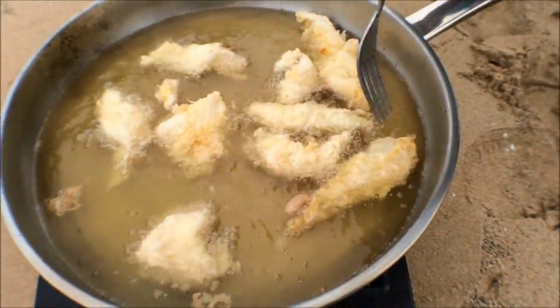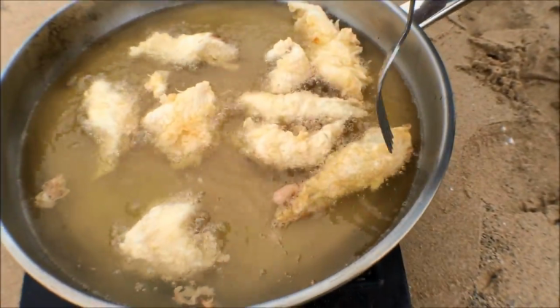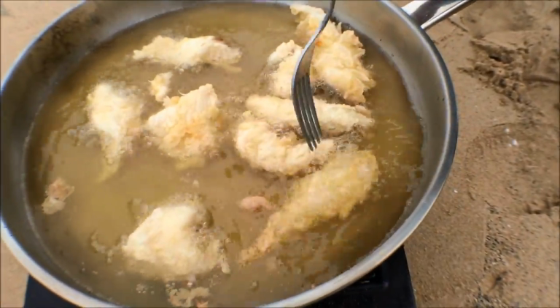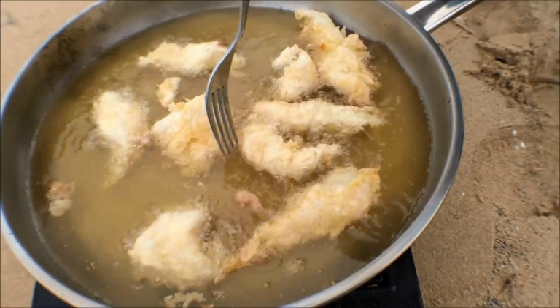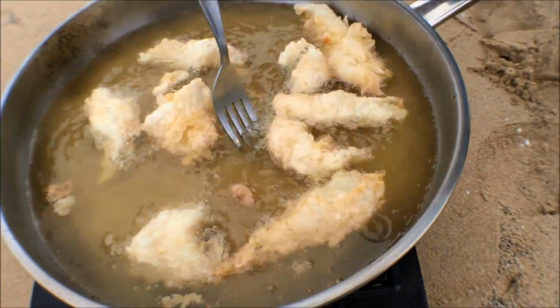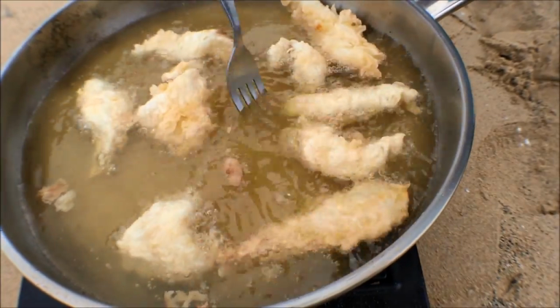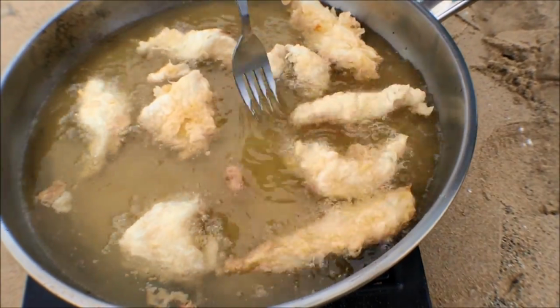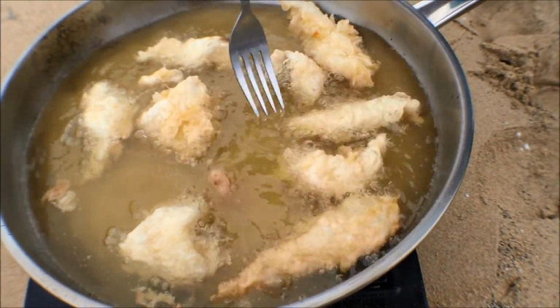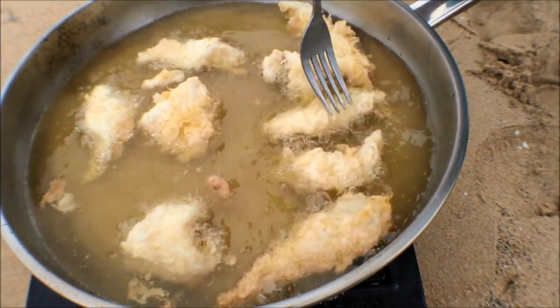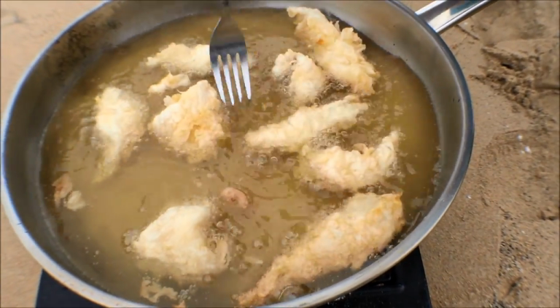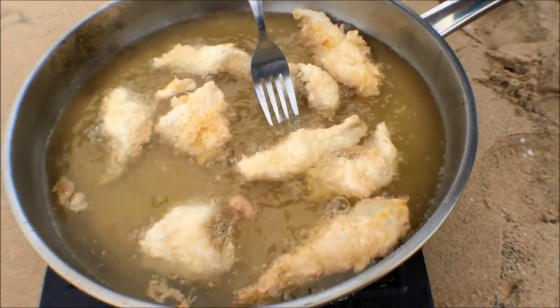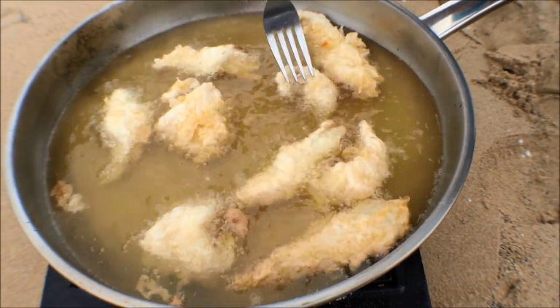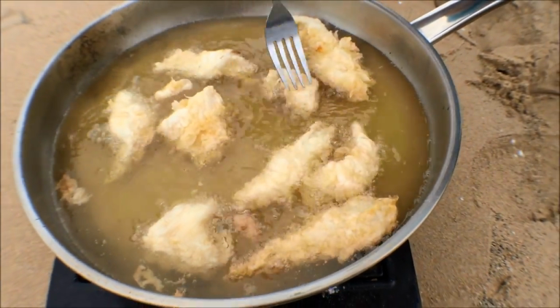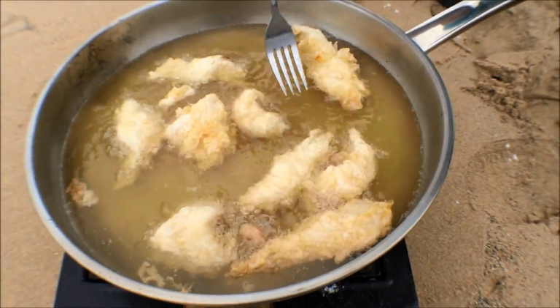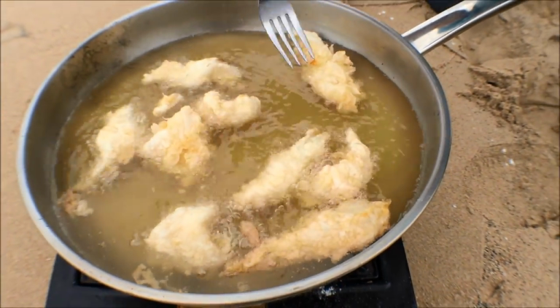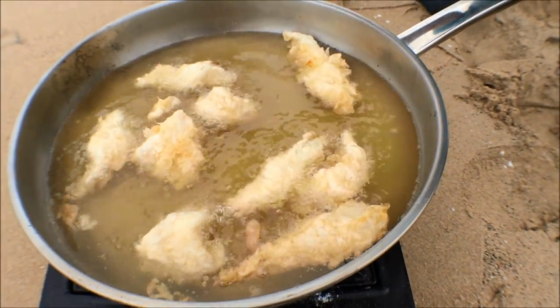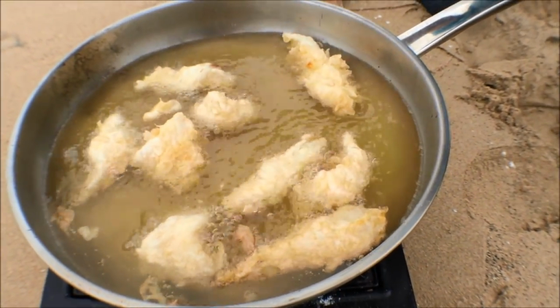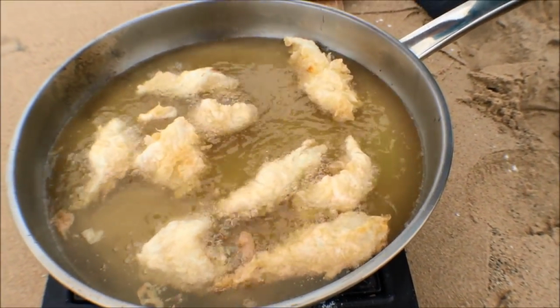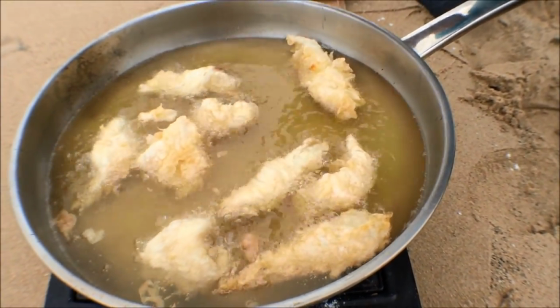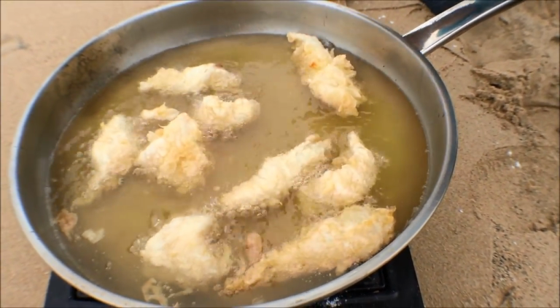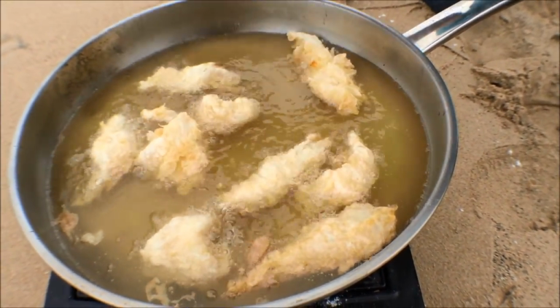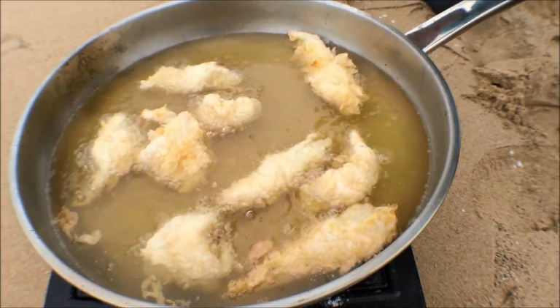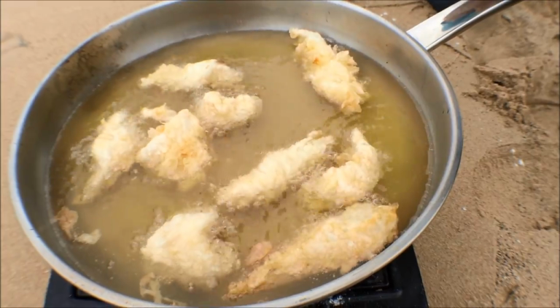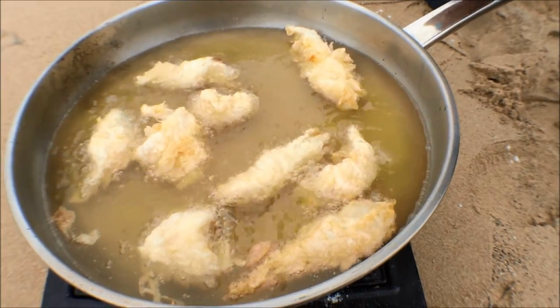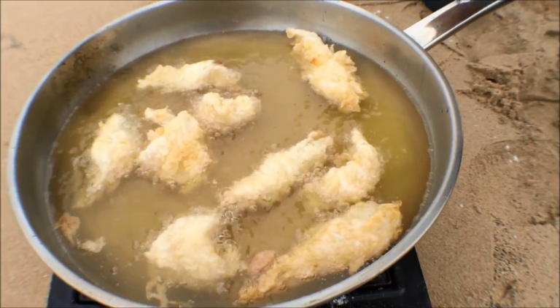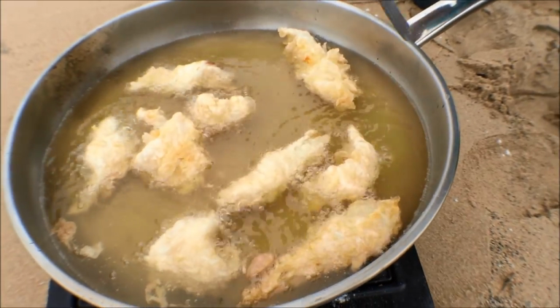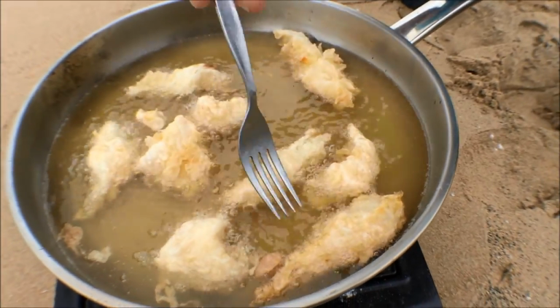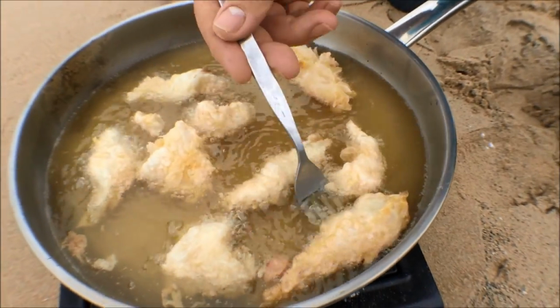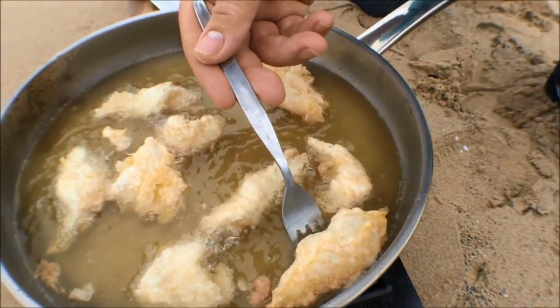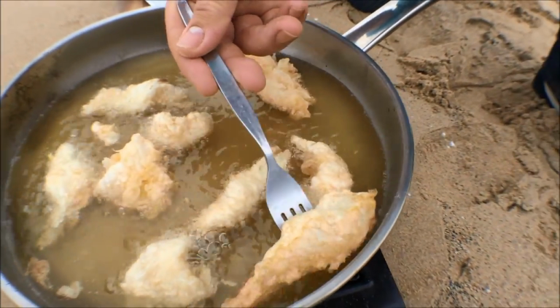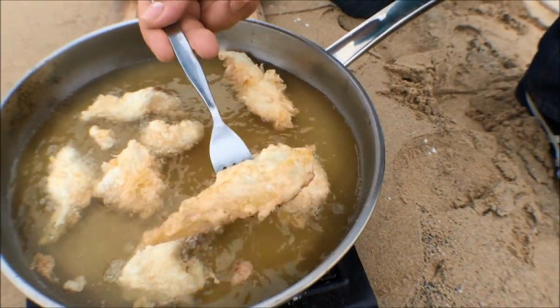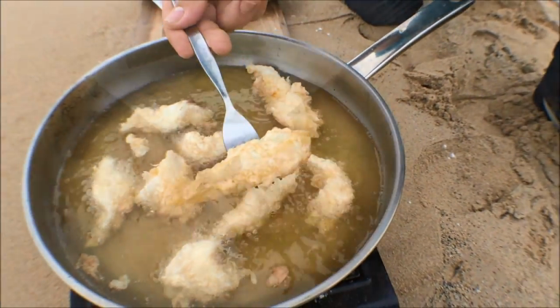These guys are looking good — they're starting to come up to the surface, just floating around. You can feel when they're done and also you can listen; it starts to release a little bit of moisture in there. So I'm just going to take these guys out.